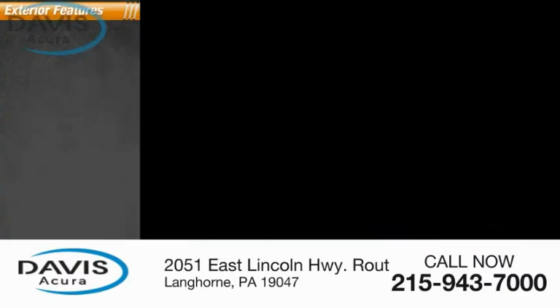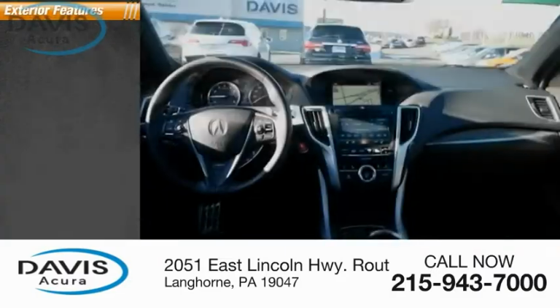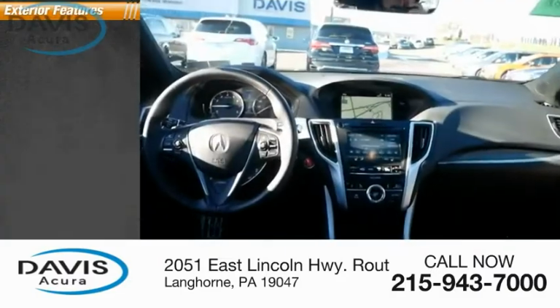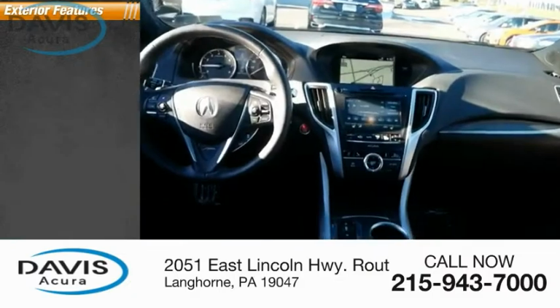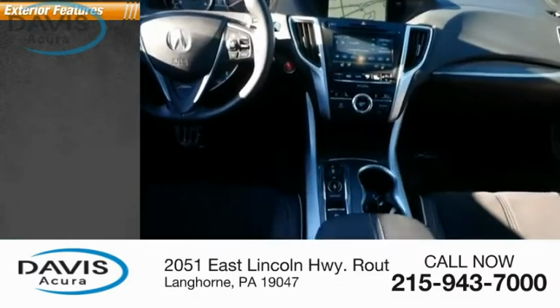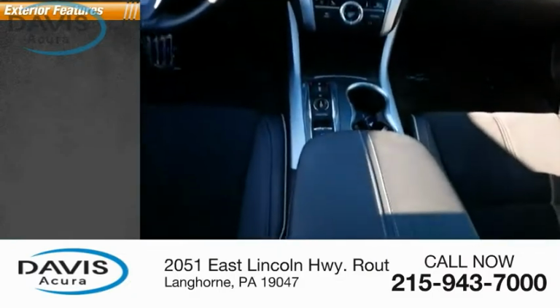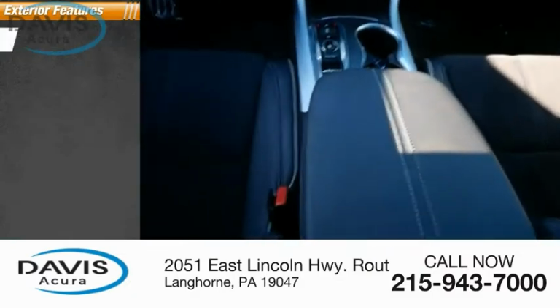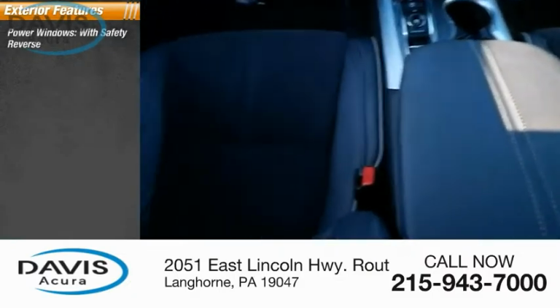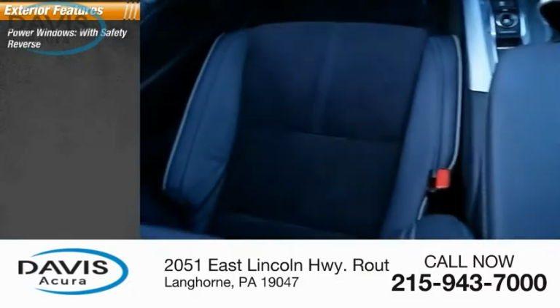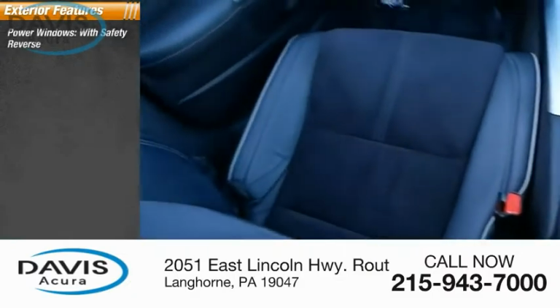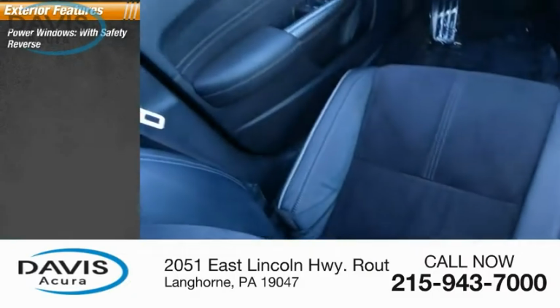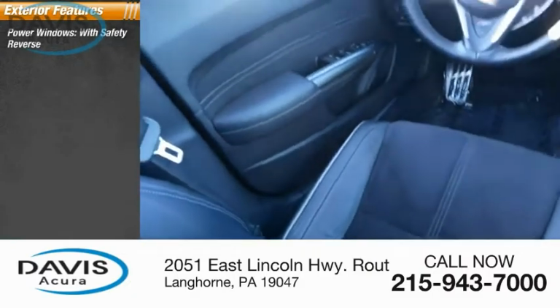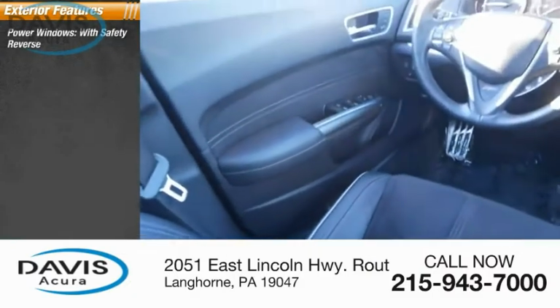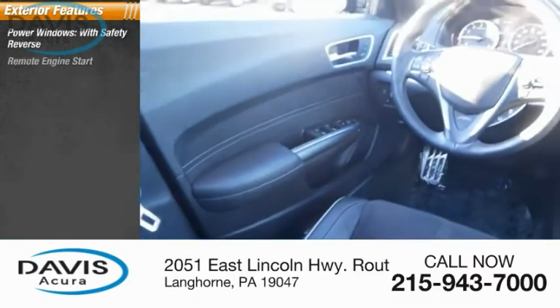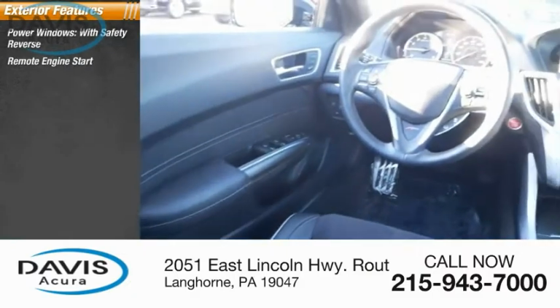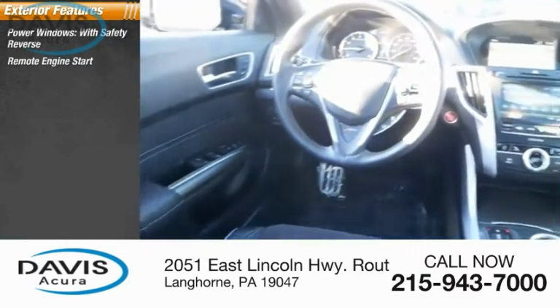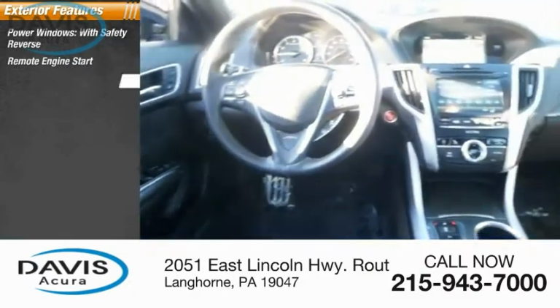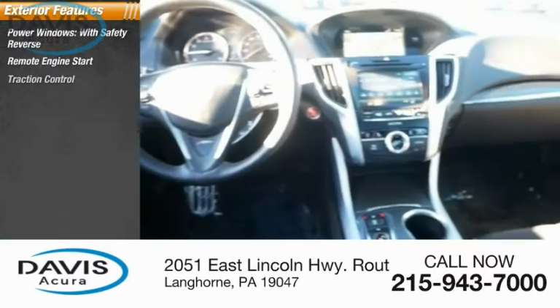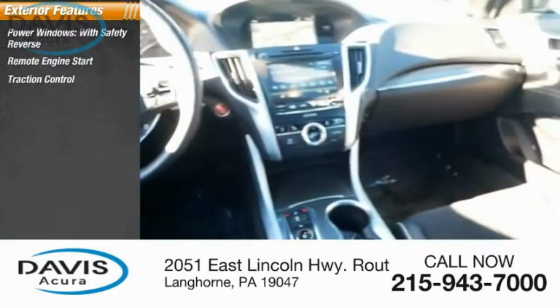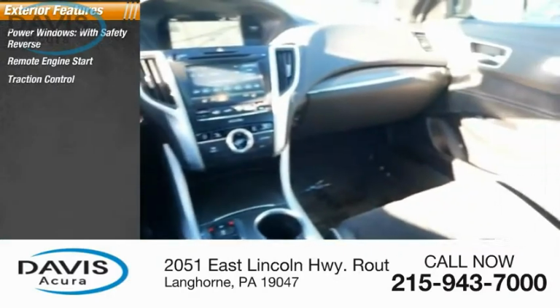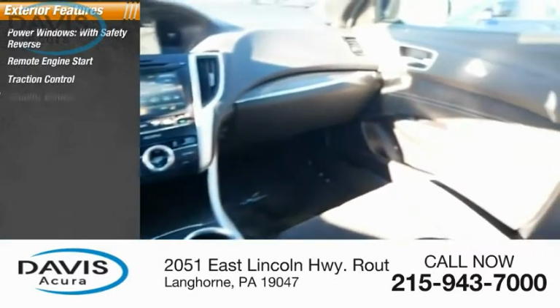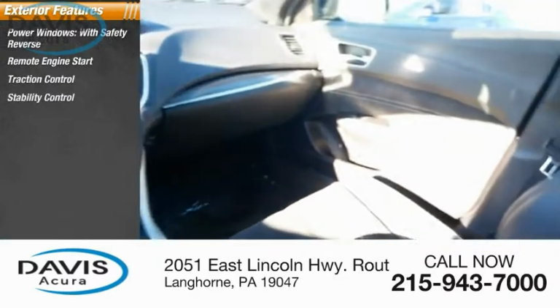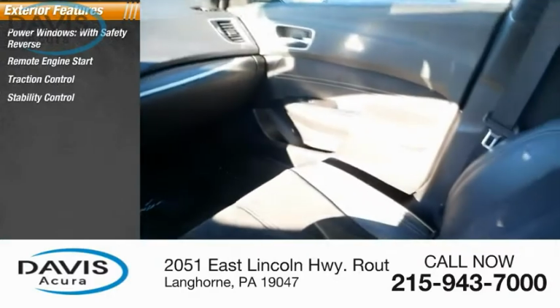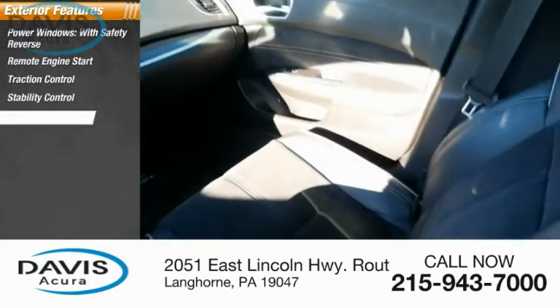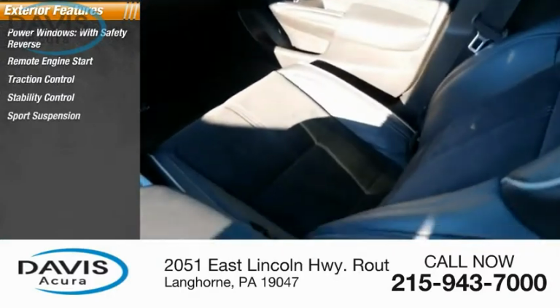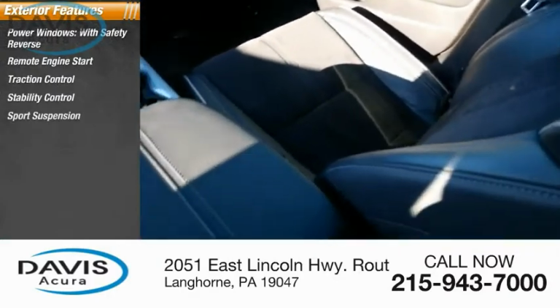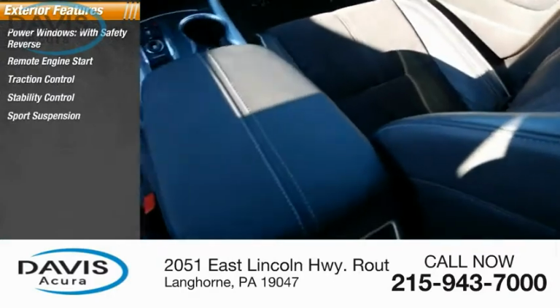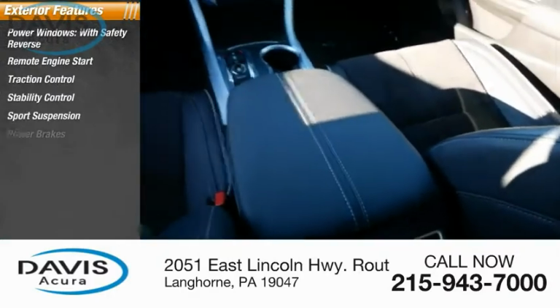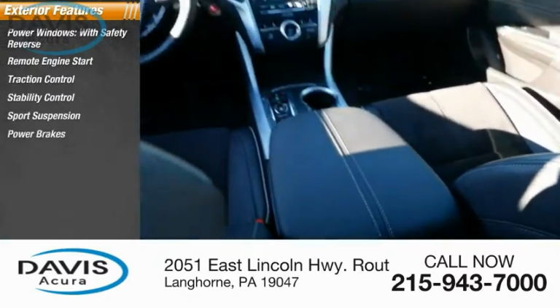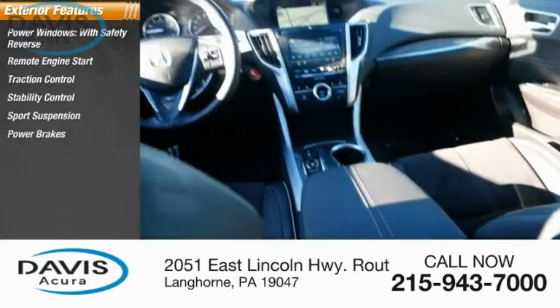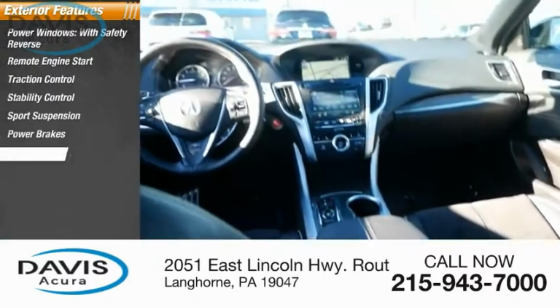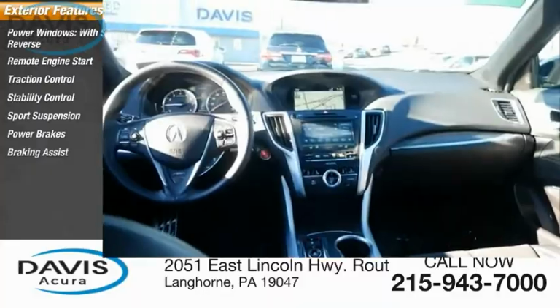Here are some of this vehicle's great options: power windows with safety reverse, remote engine start, traction control, stability control, sports suspension, power brakes, and braking assist.